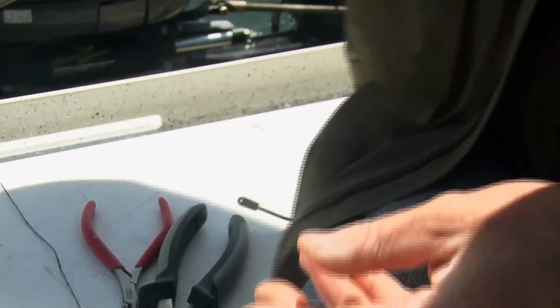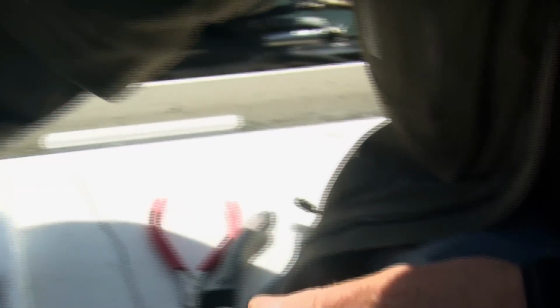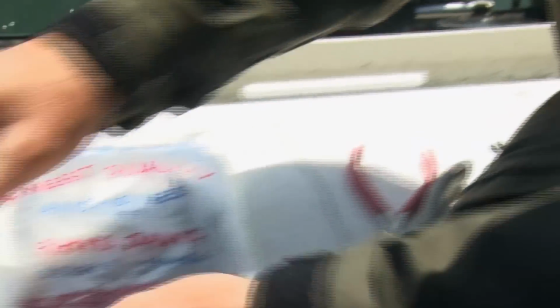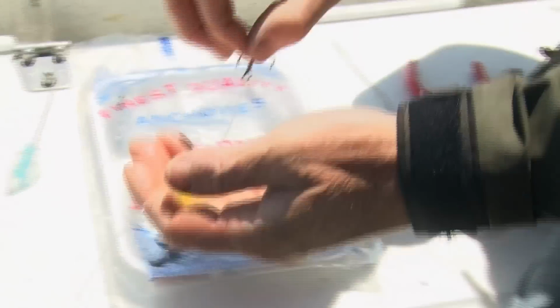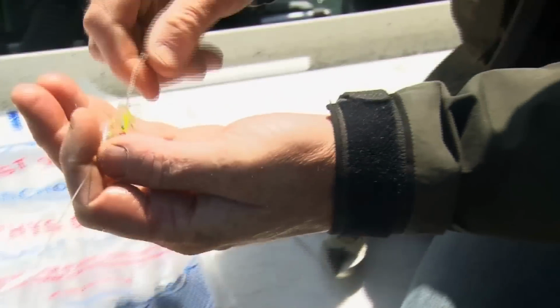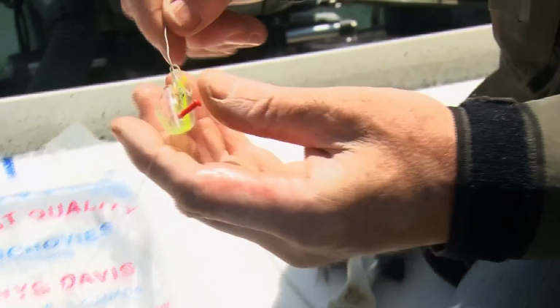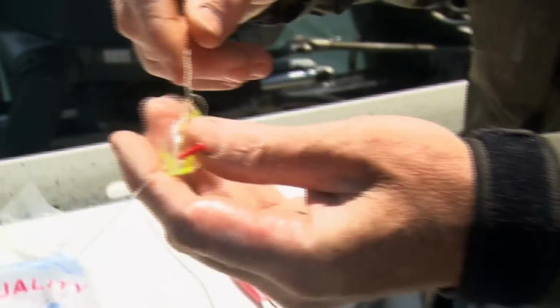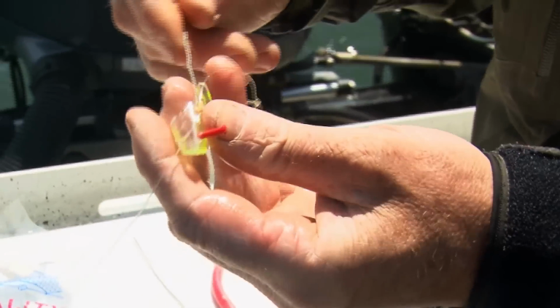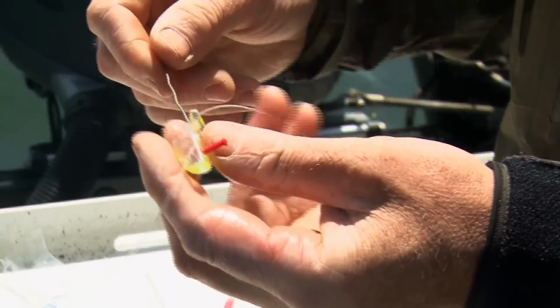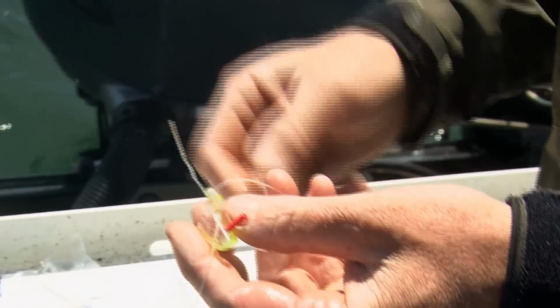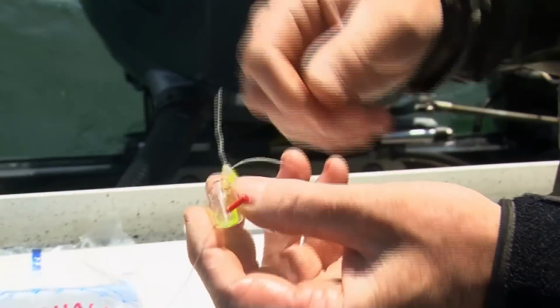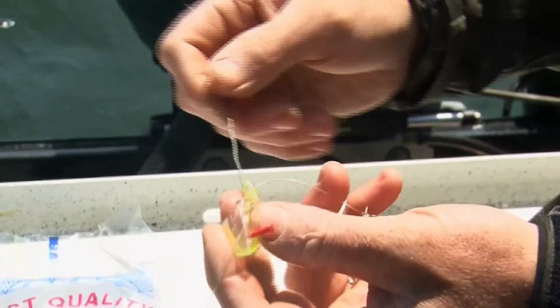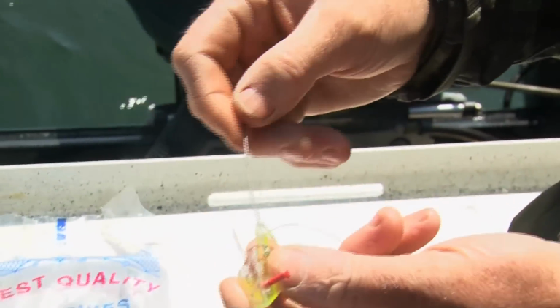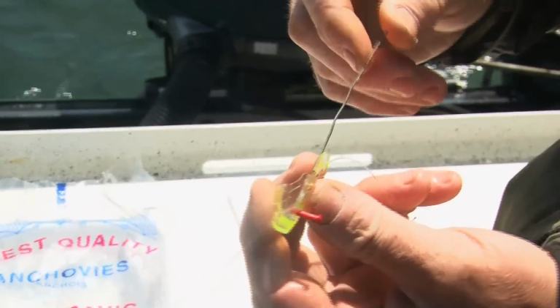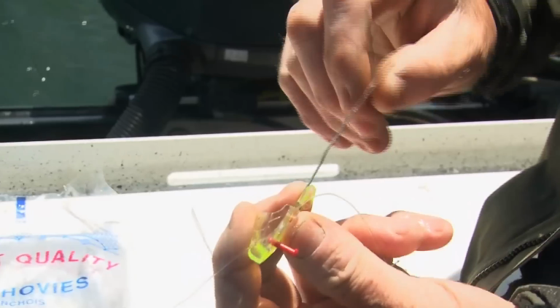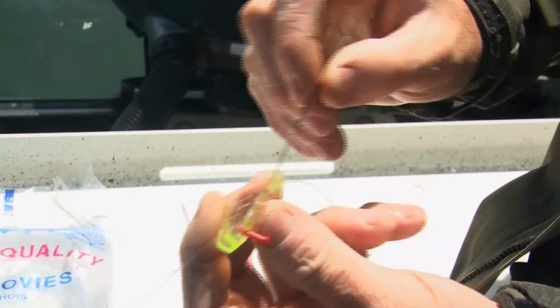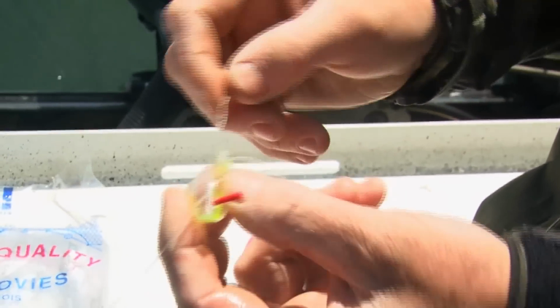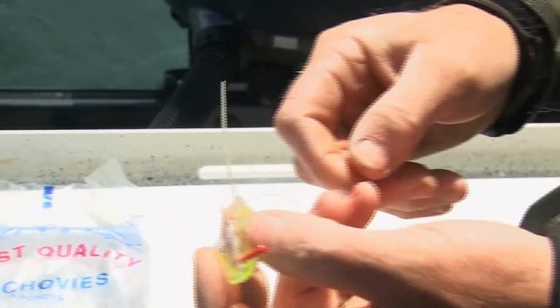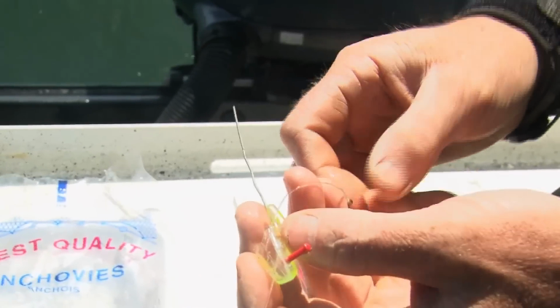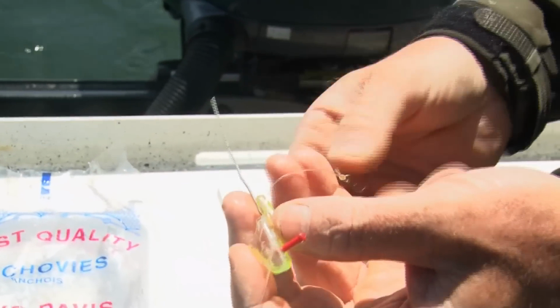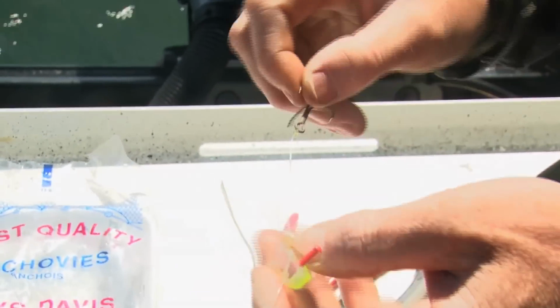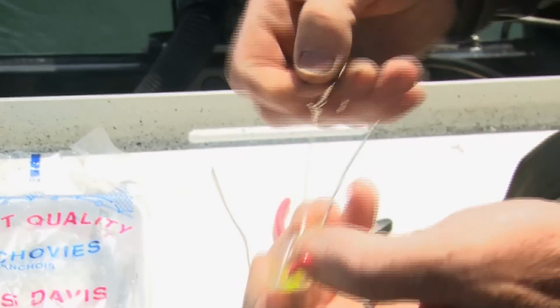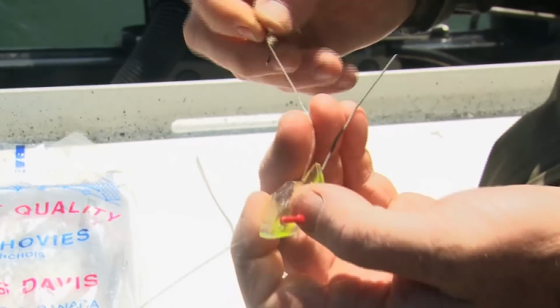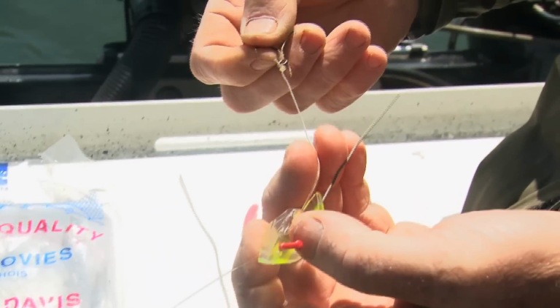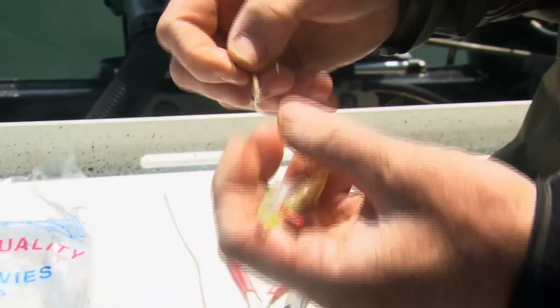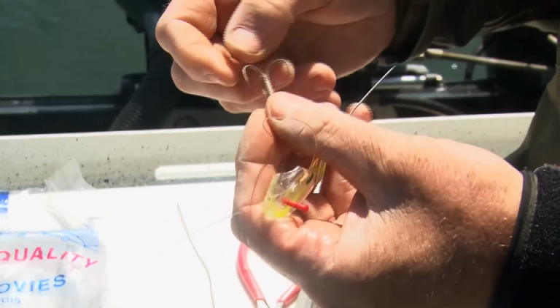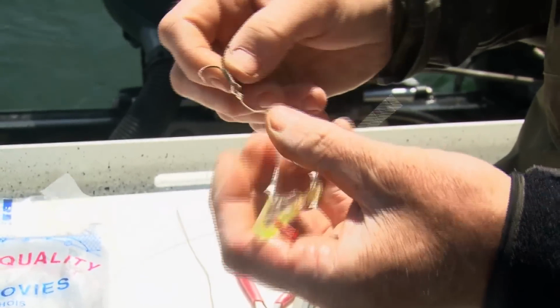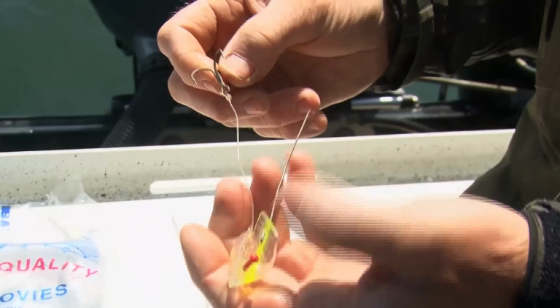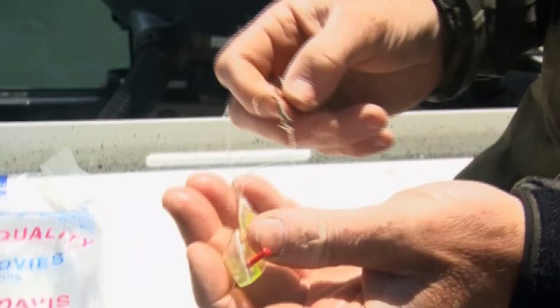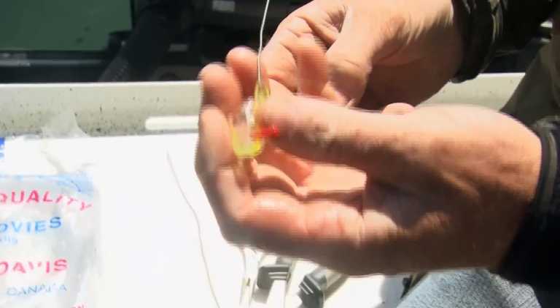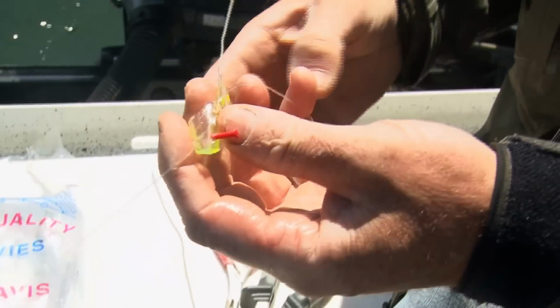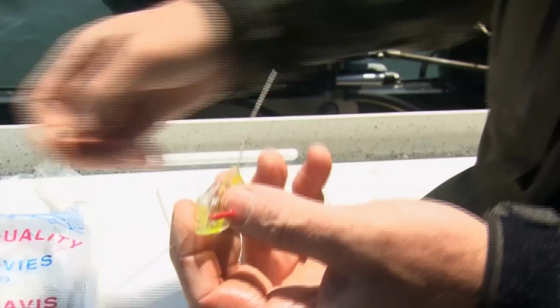This is one that we used in today's show. Notice it's got the wire — it's used, it's bent up a little bit, but it doesn't really matter. It's got a 30 pound leader and then a number two Gamakatsu round bend hook, of course barbless.